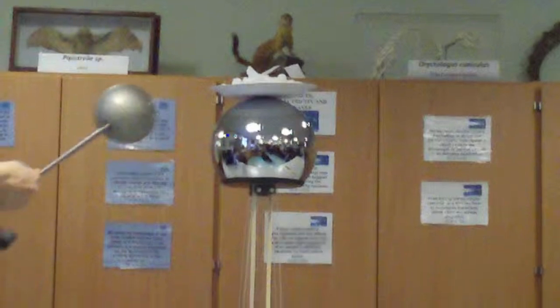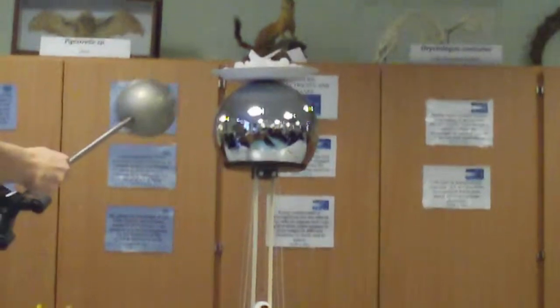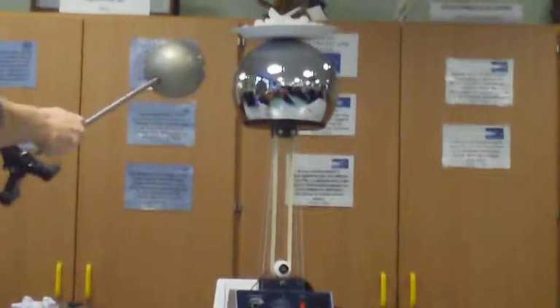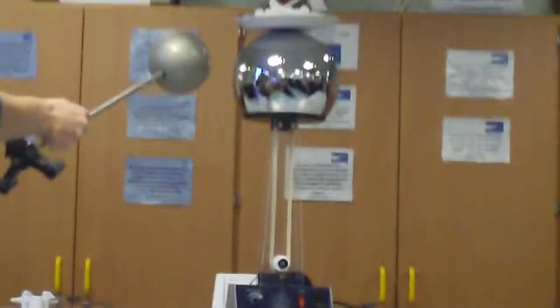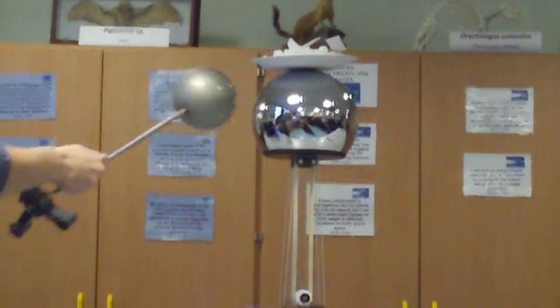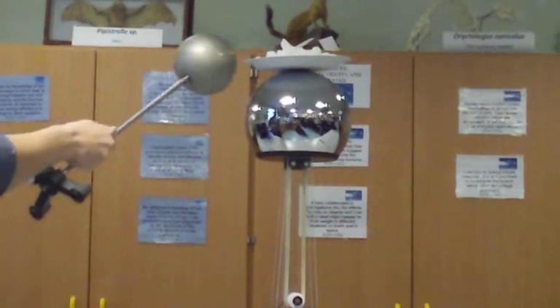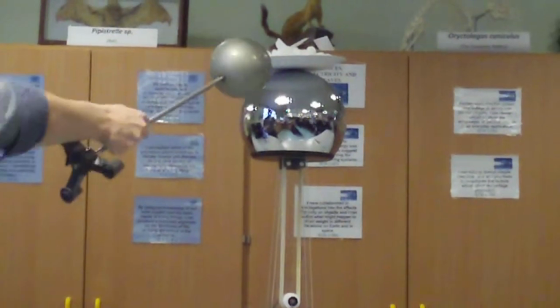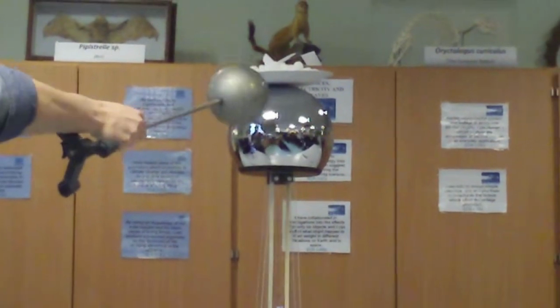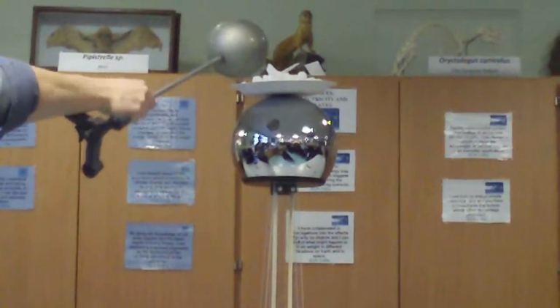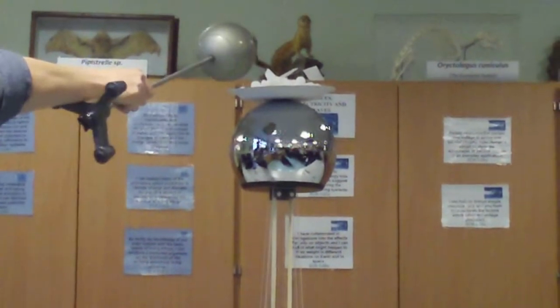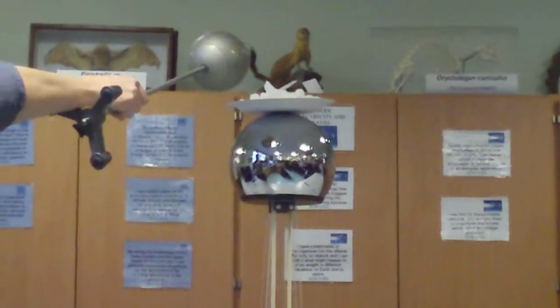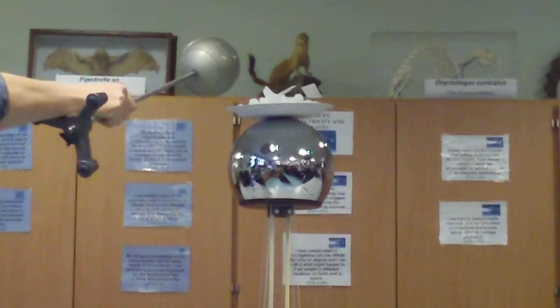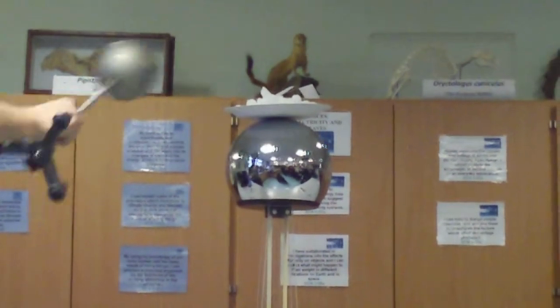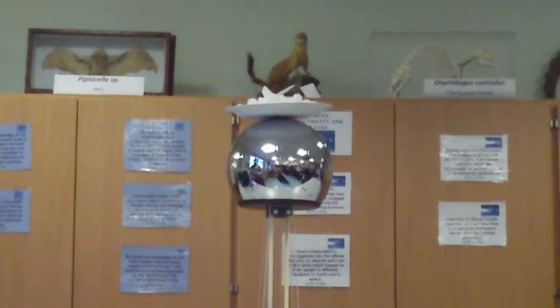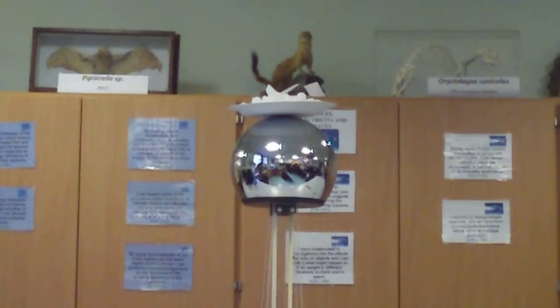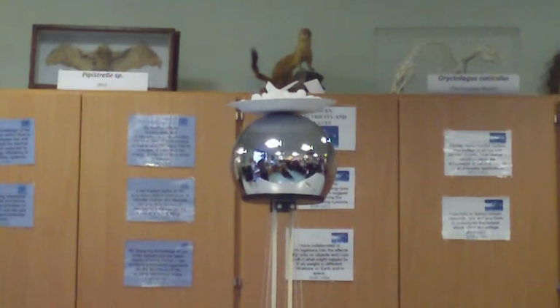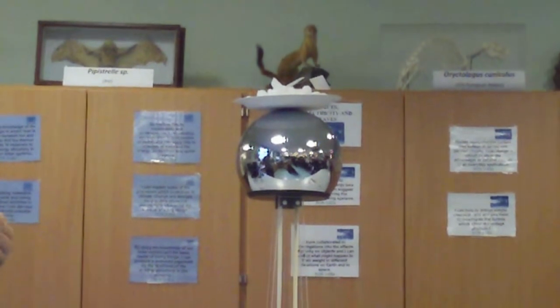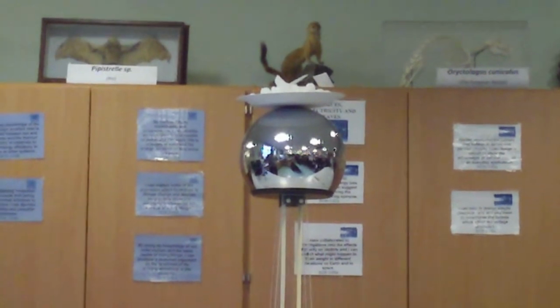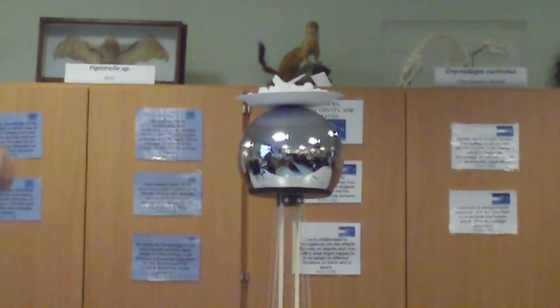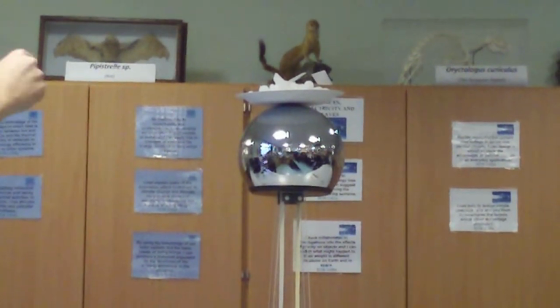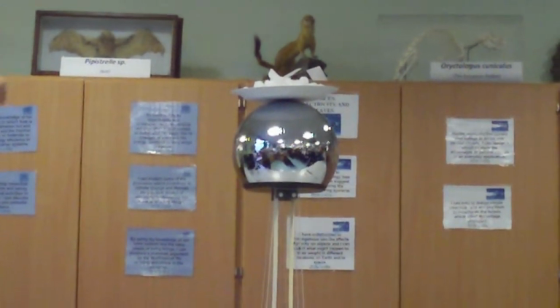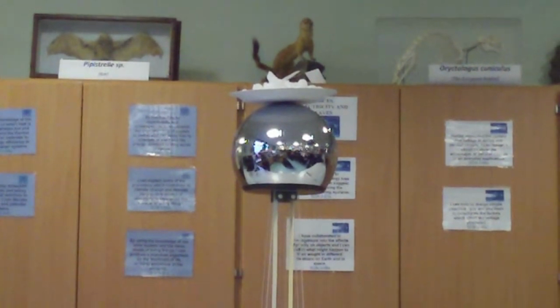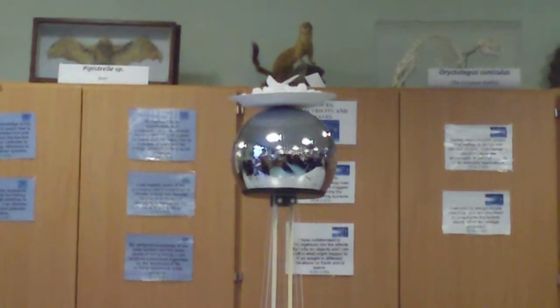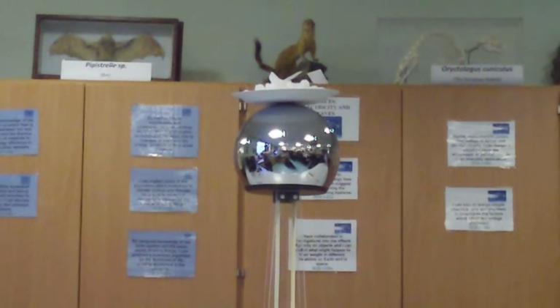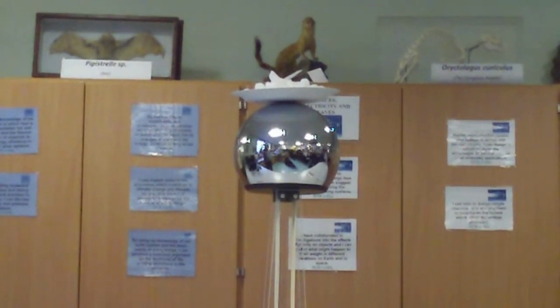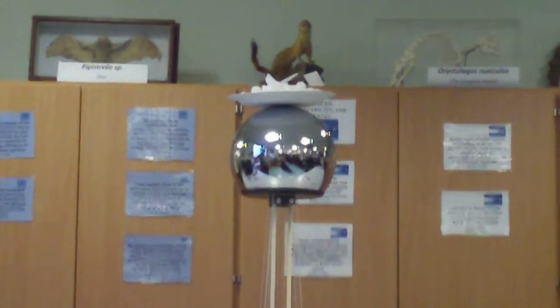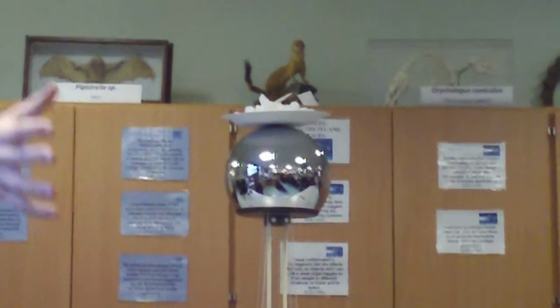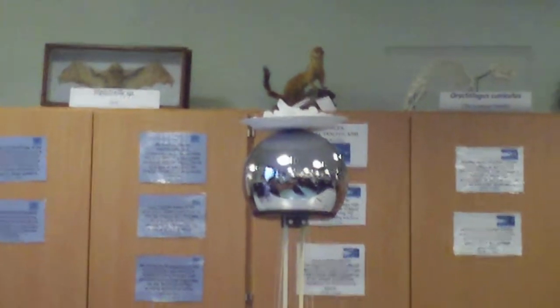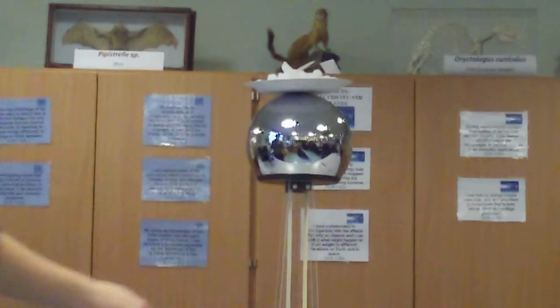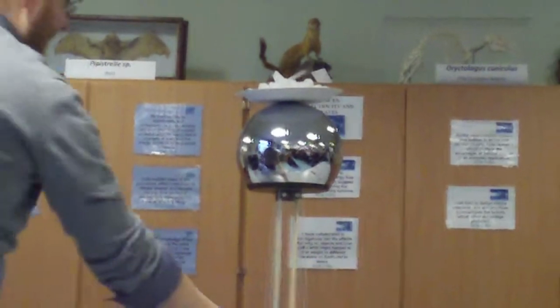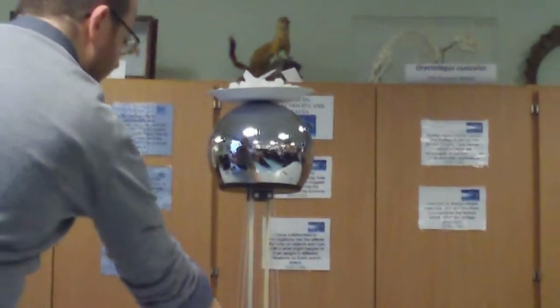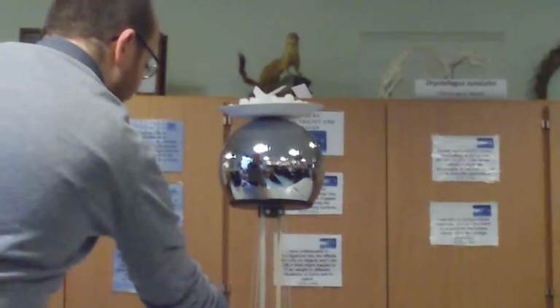The positive charge is building up in the dome, and that positive charge is transmitted to the polystyrene that's on the plate. Then the two positive charges push apart, and that's why they spray out in an electric field pattern.